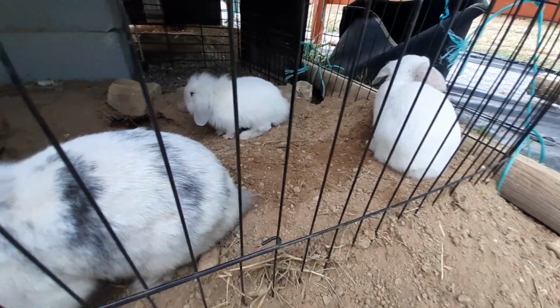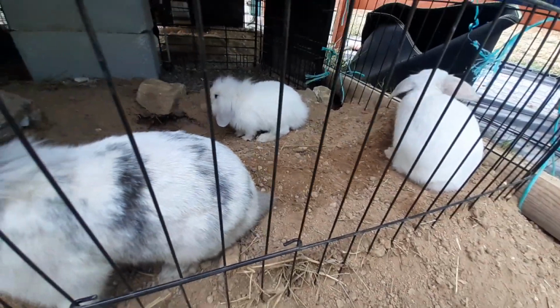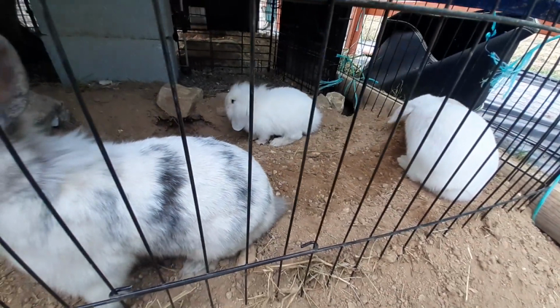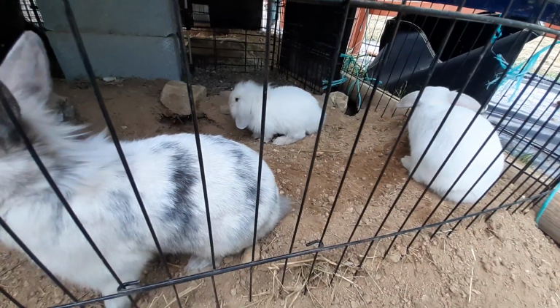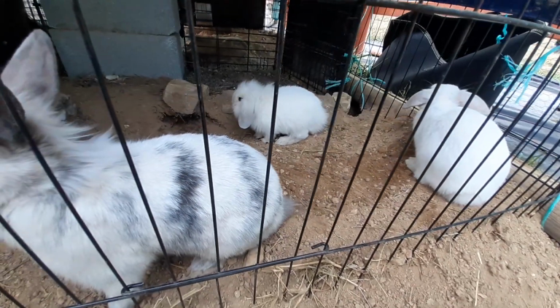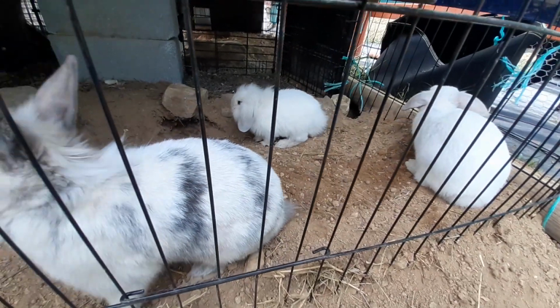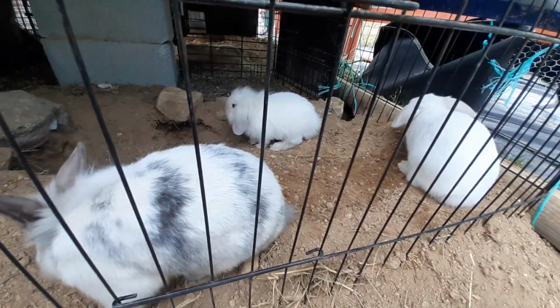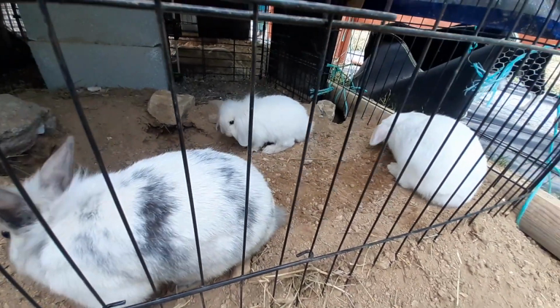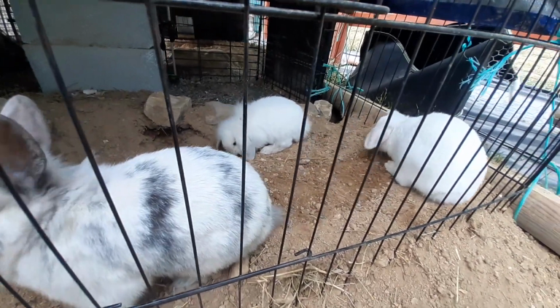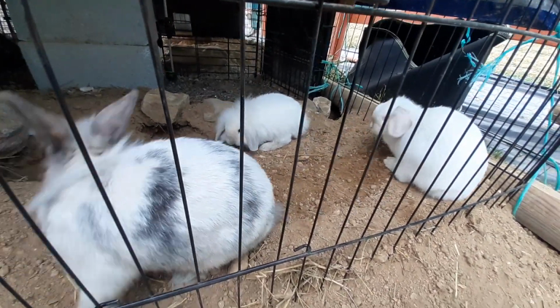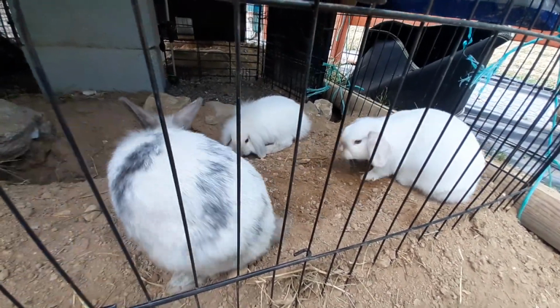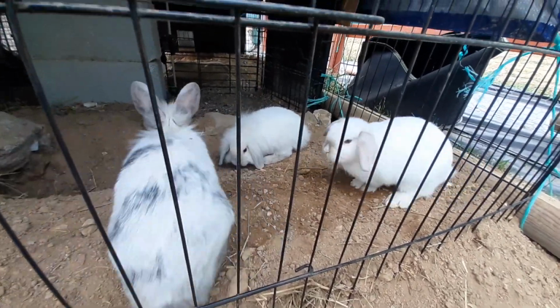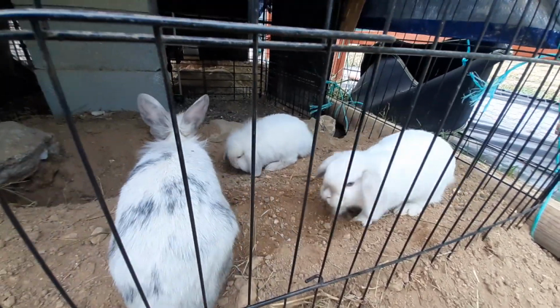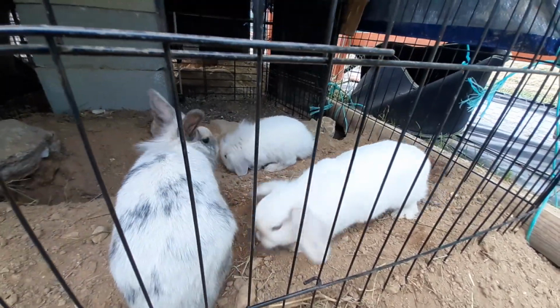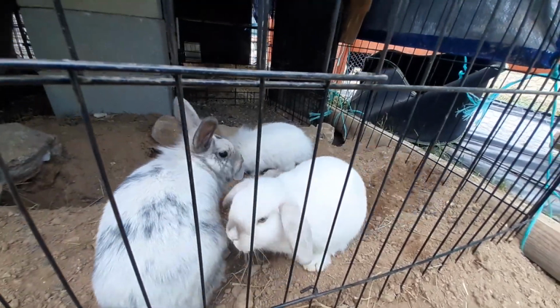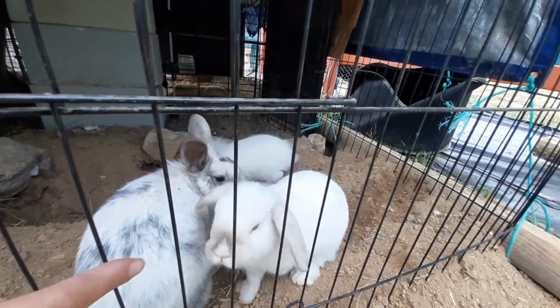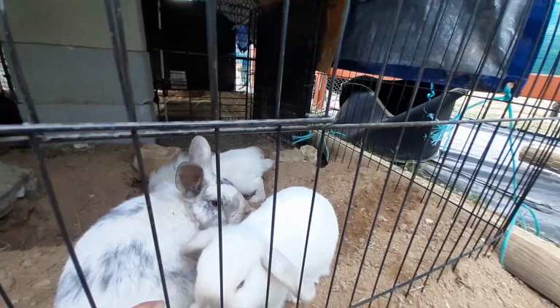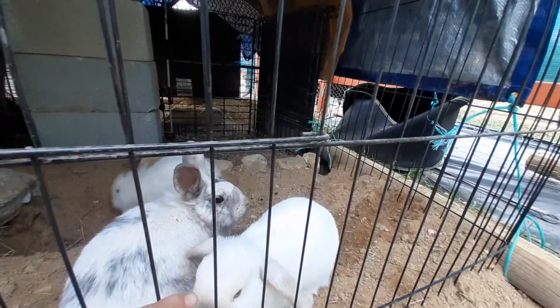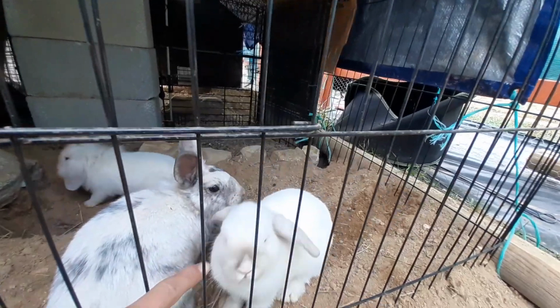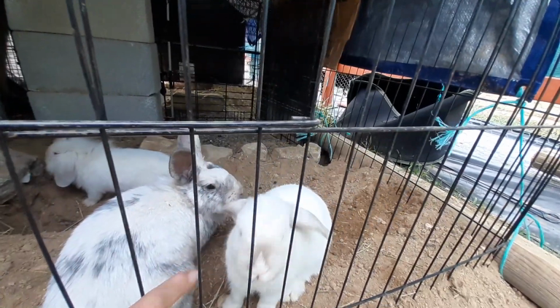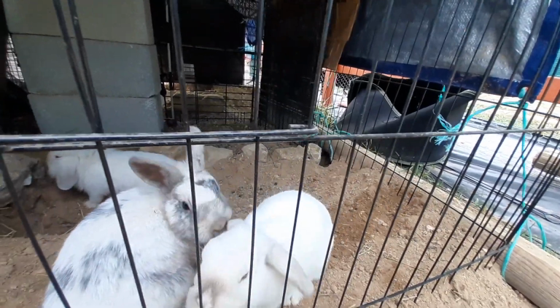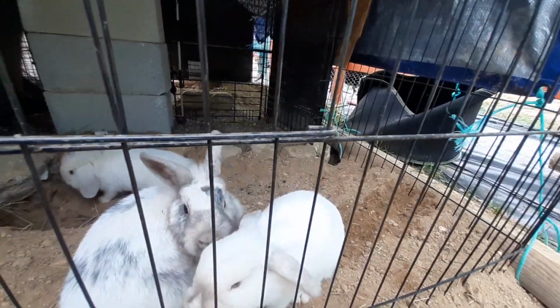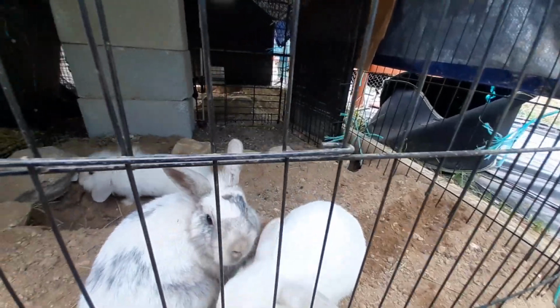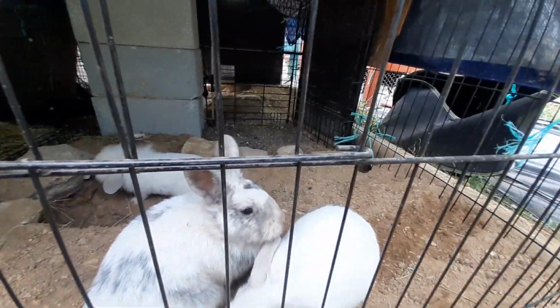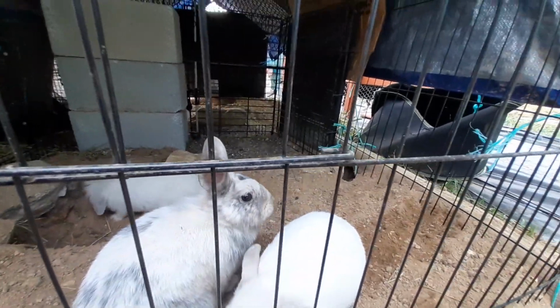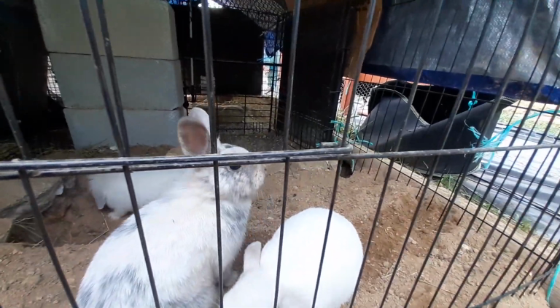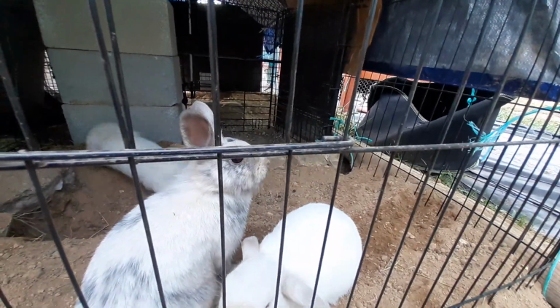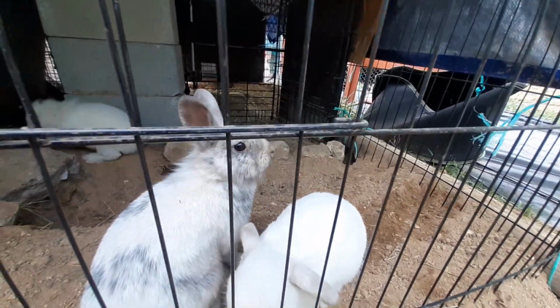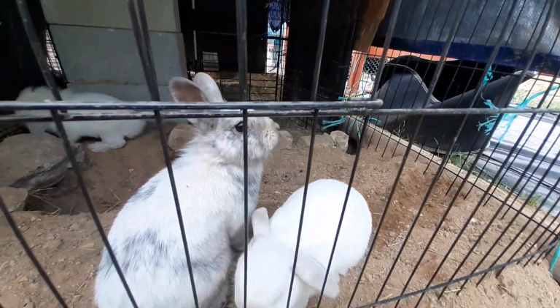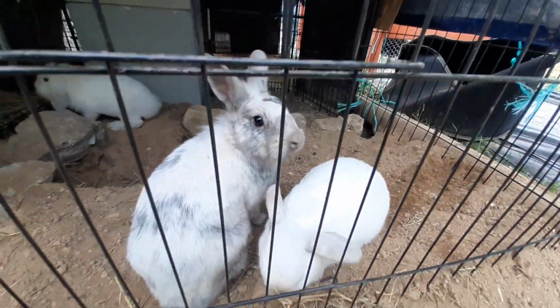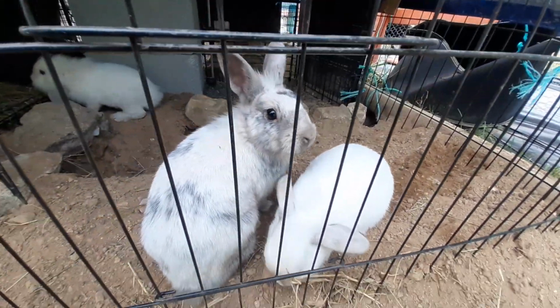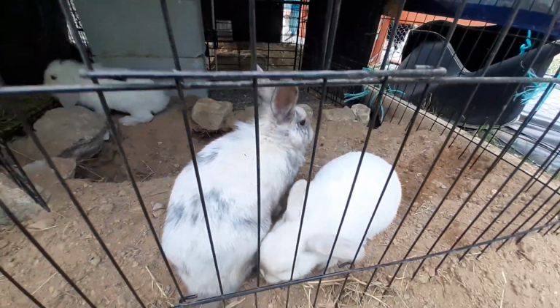I already introduced you to the other bunny, Flopsy, in one video. Yeah, they're a really cute couple.